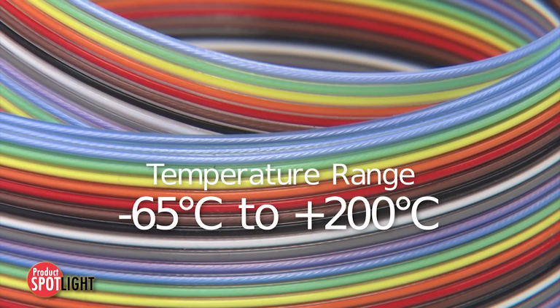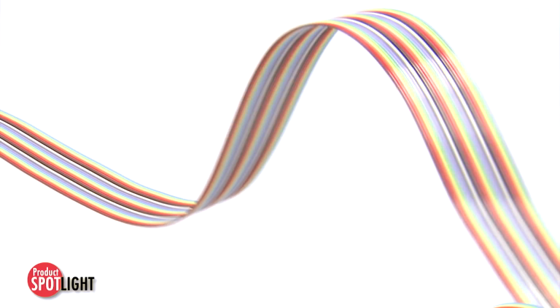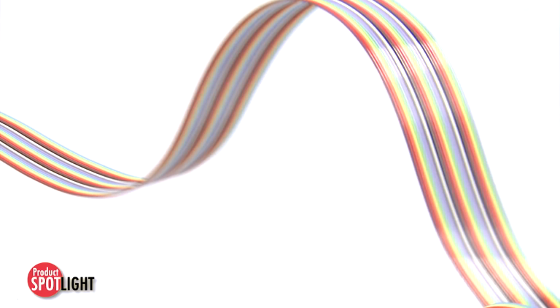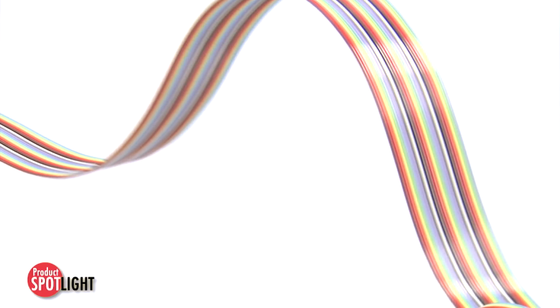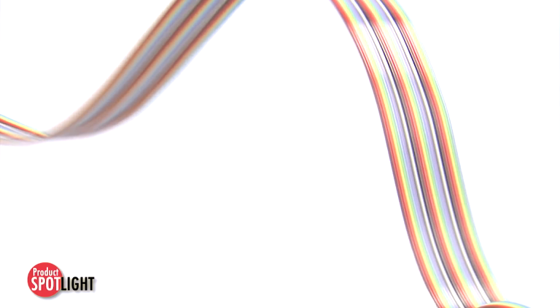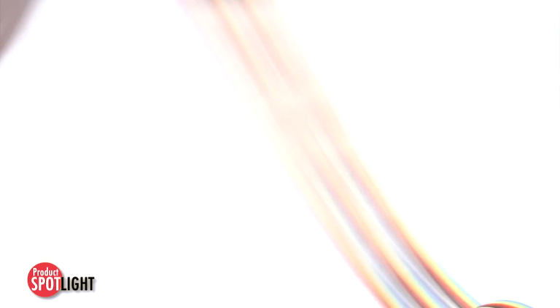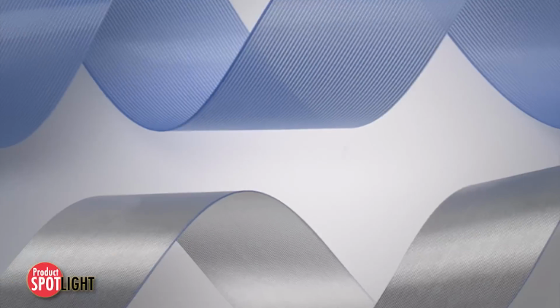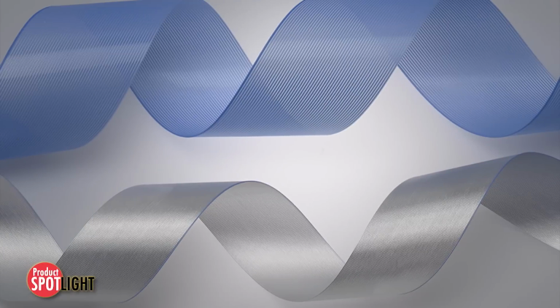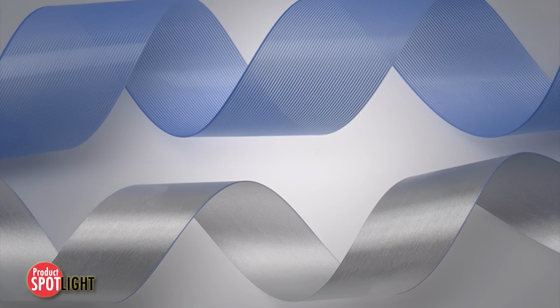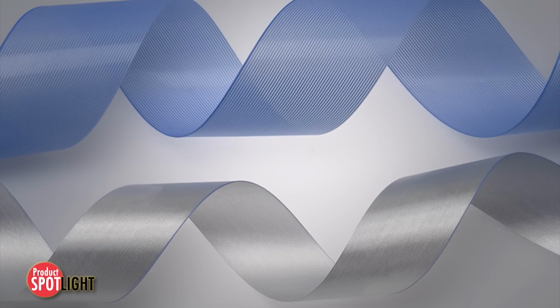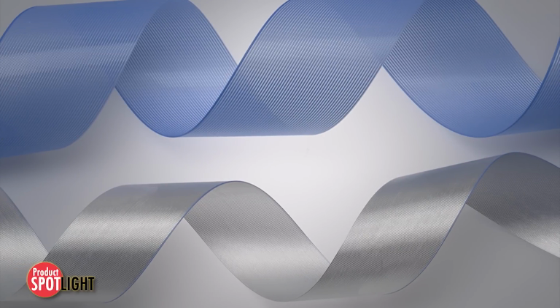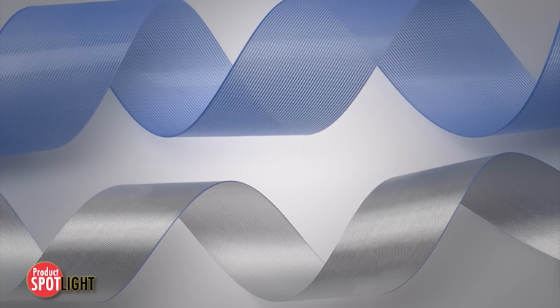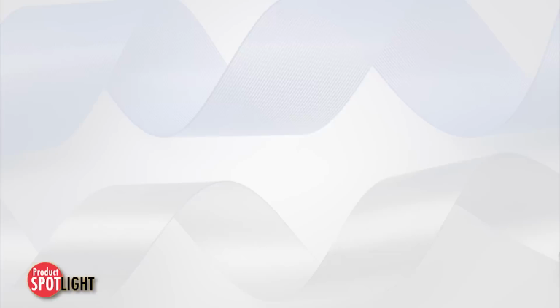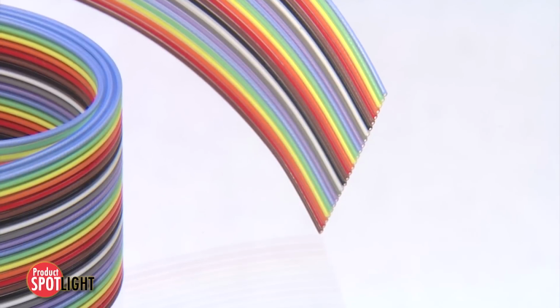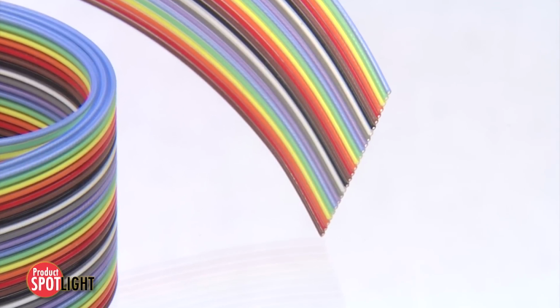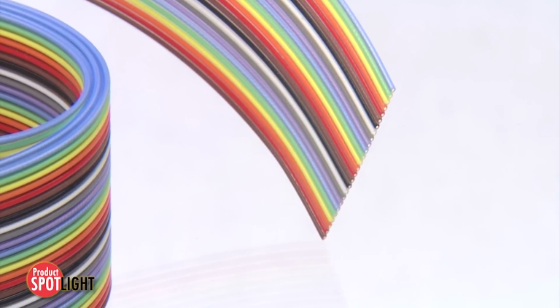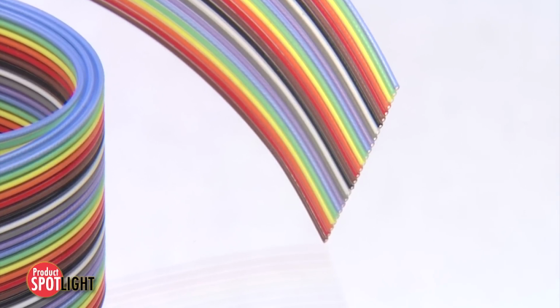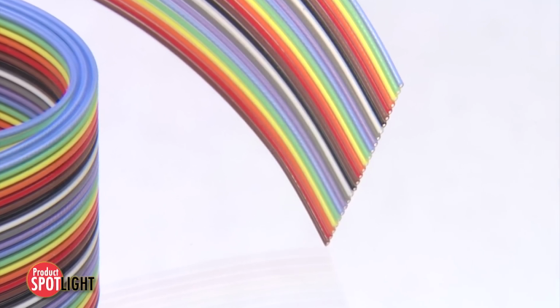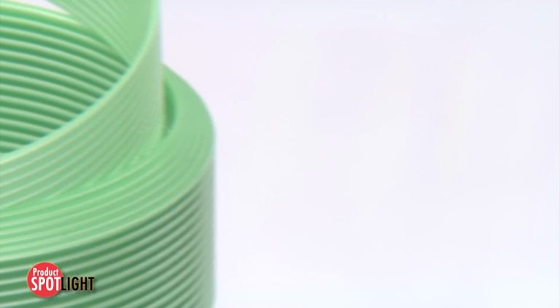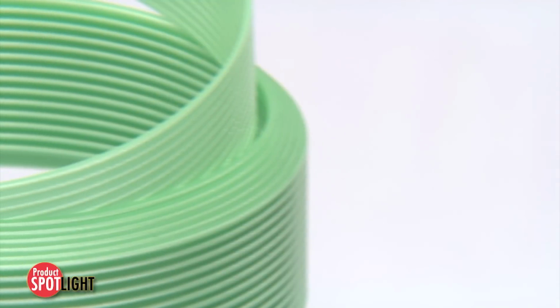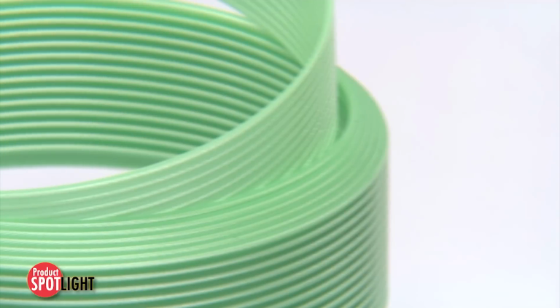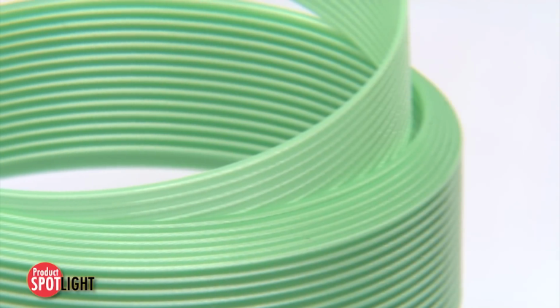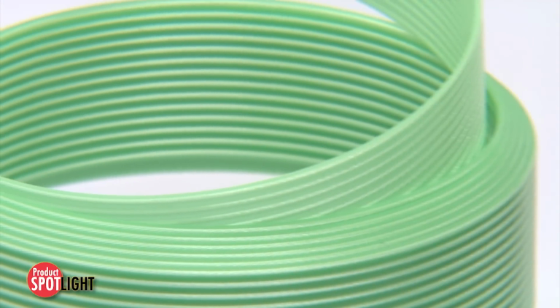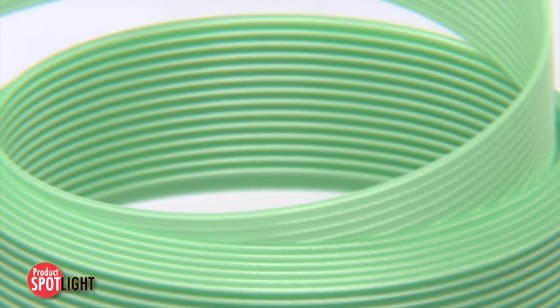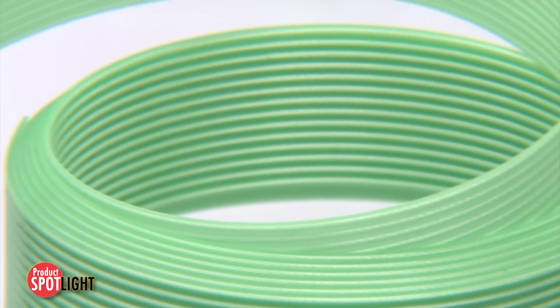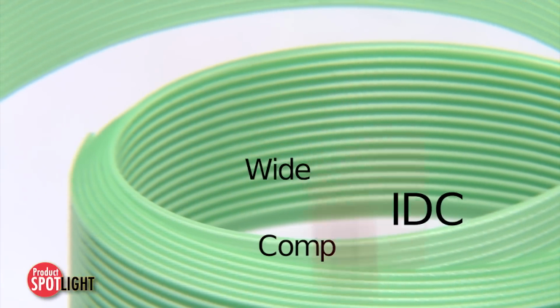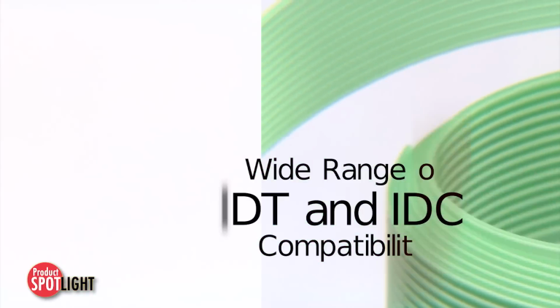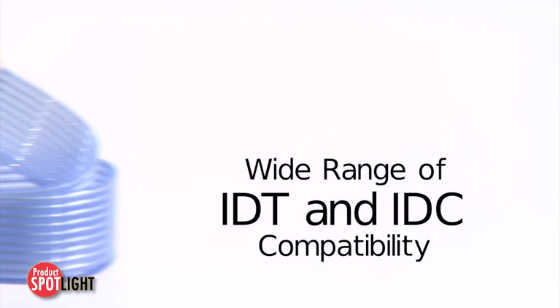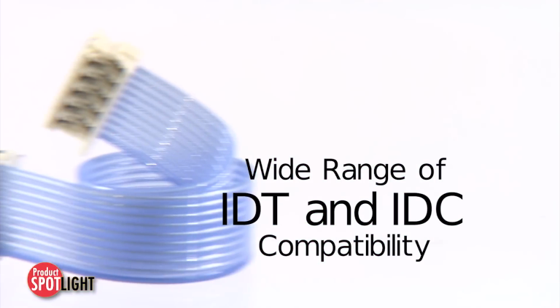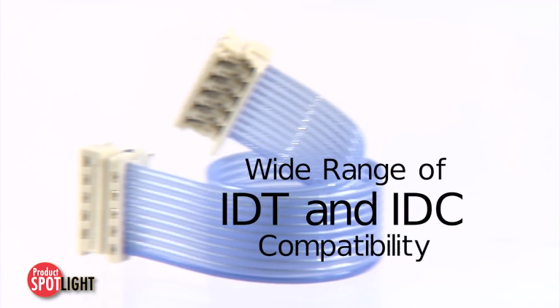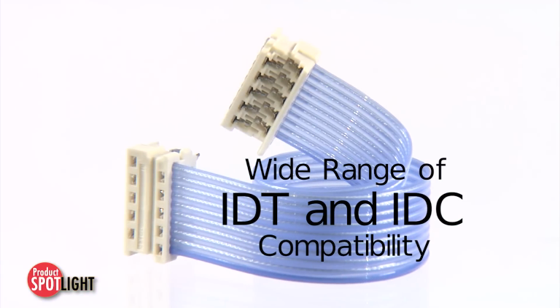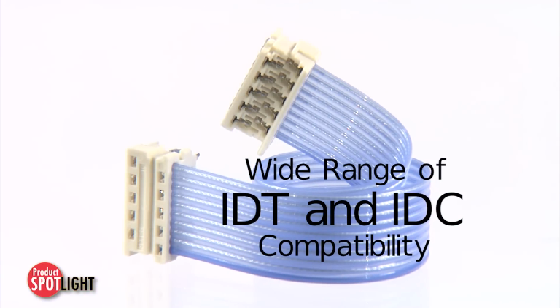All while maintaining agility. An extruded cable encapsulates each conductor with insulation and will not delaminate, while the pitch tolerance ensures compatibility with a wide range of IDT and IDC terminations.